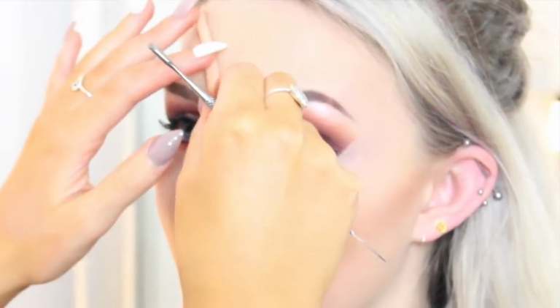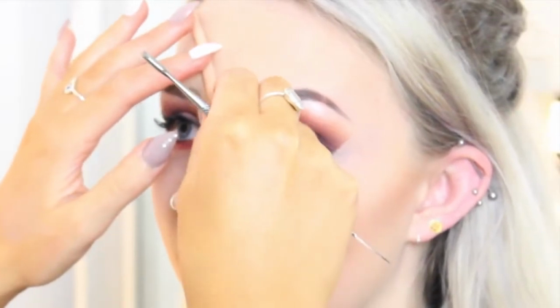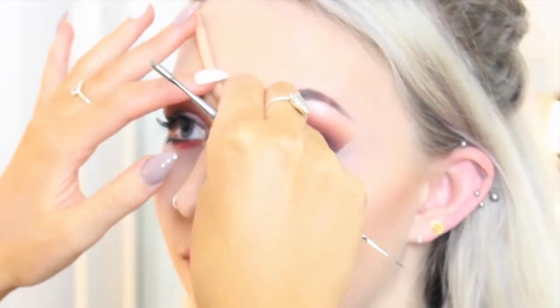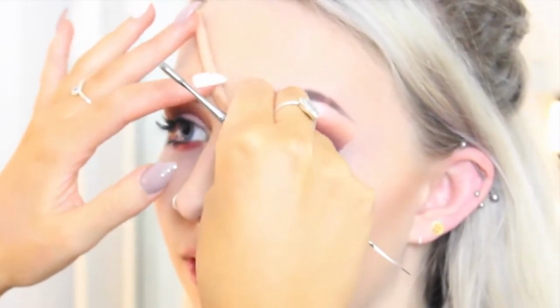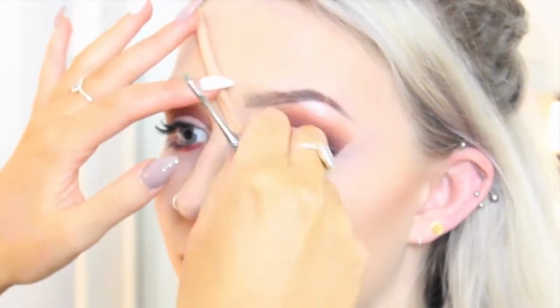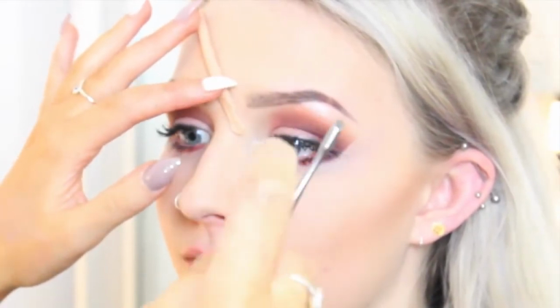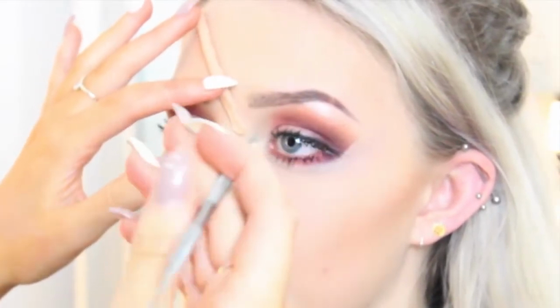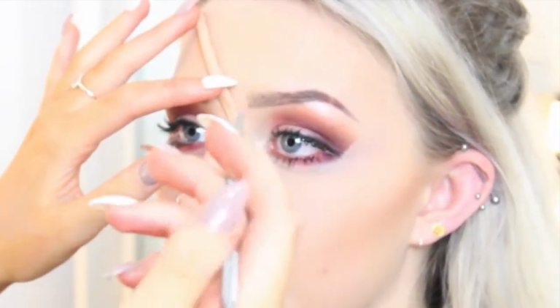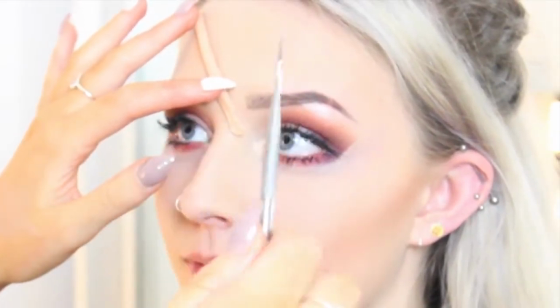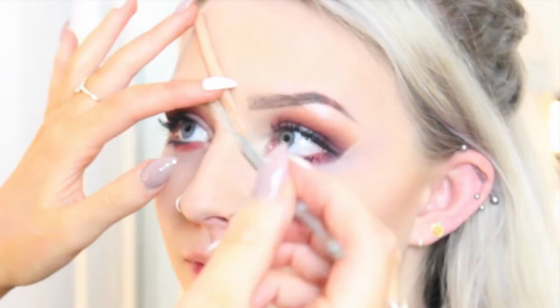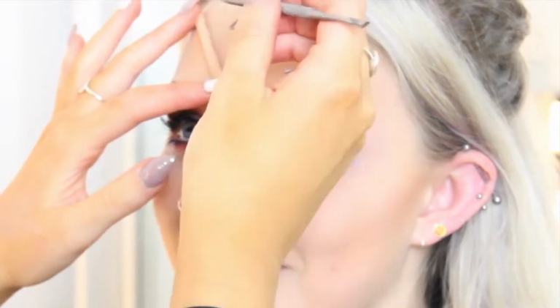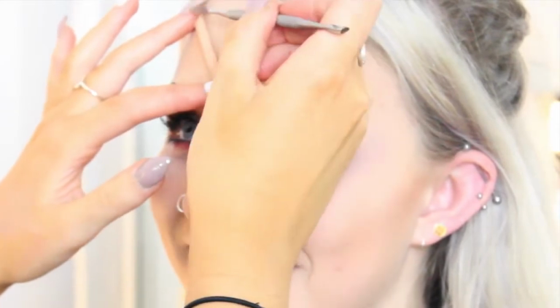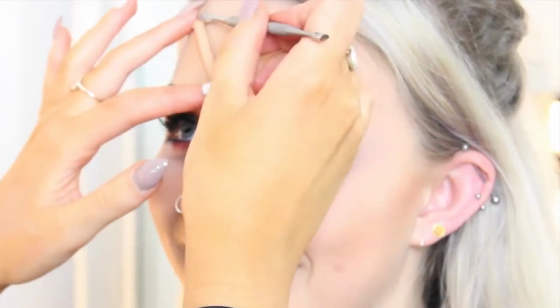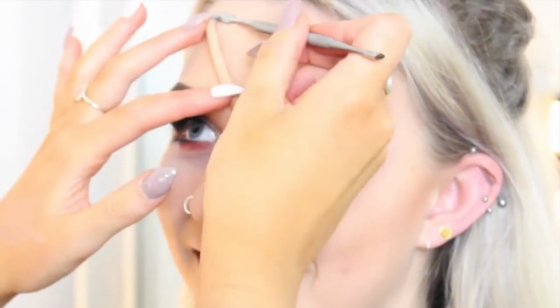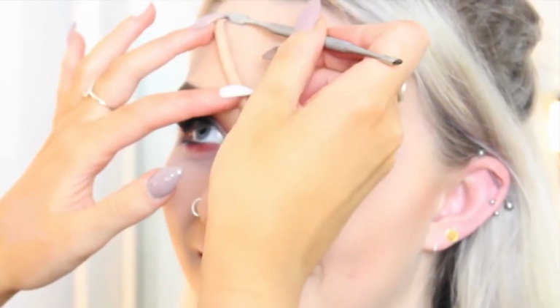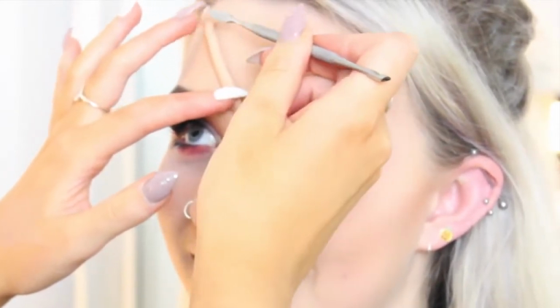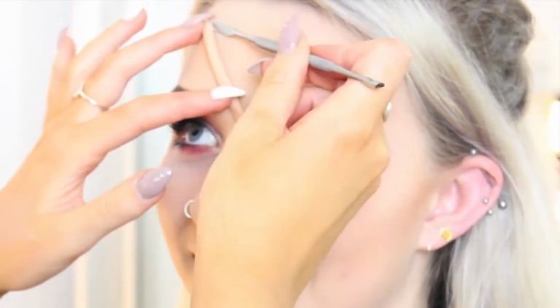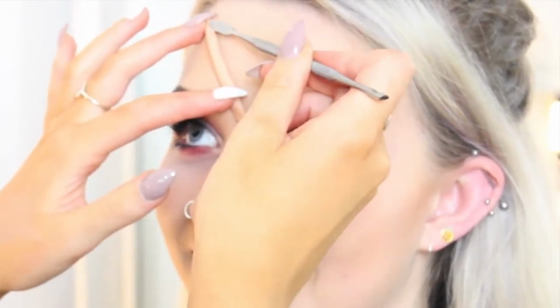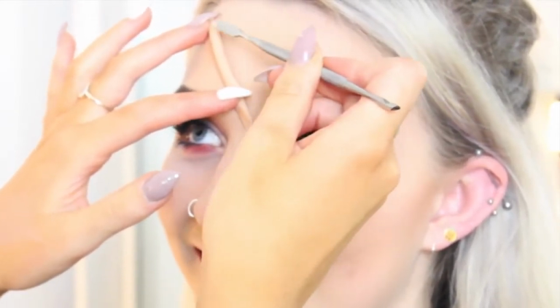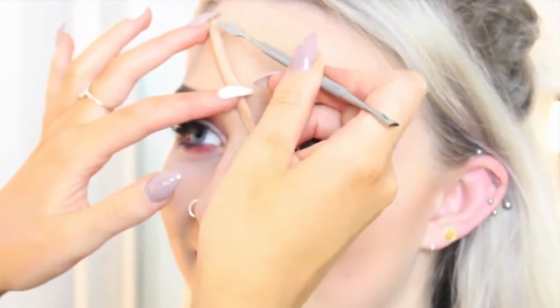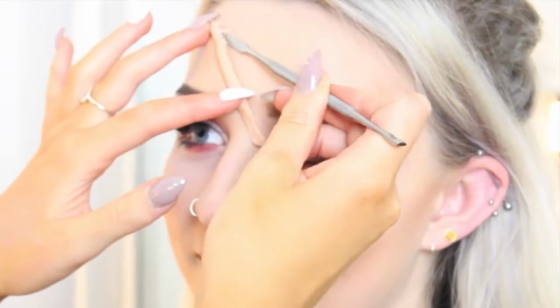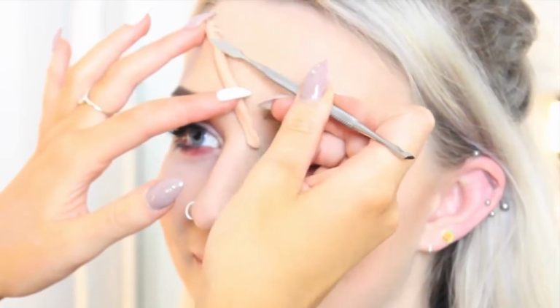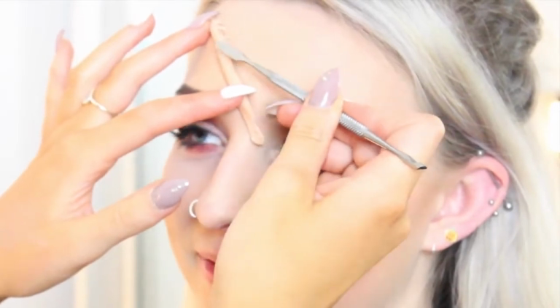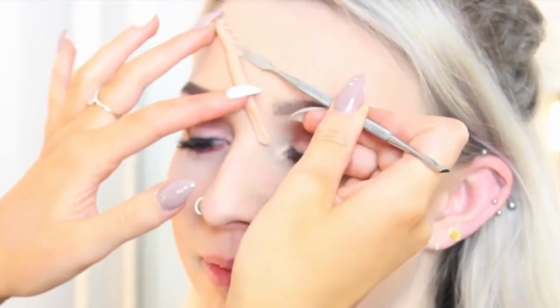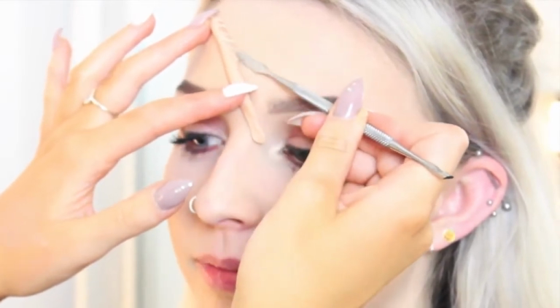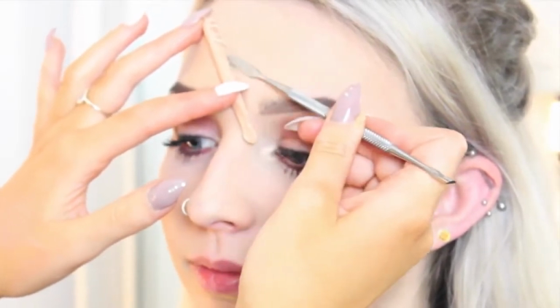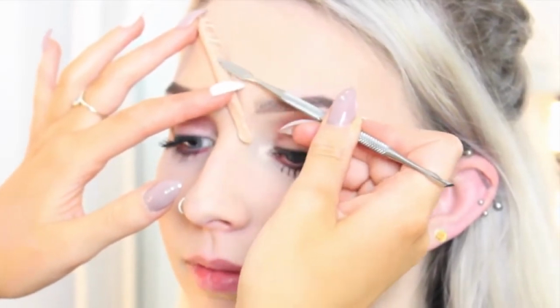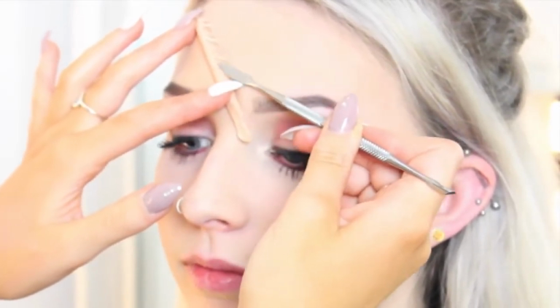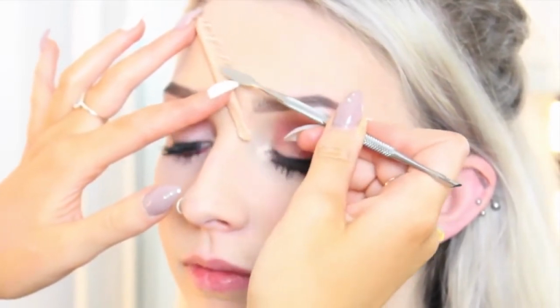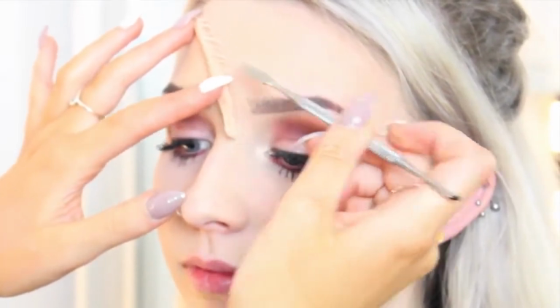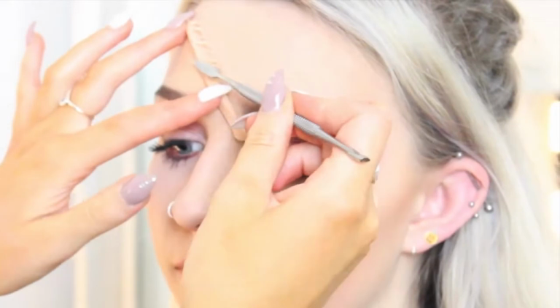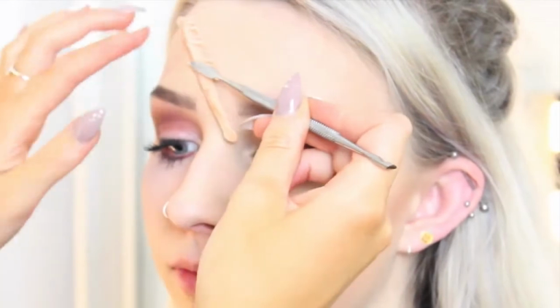You can do this with your fingers if you need to, but unfortunately I have very big hands and really big nails, so I'm just going to use this wee spatula just to kind of spread it down and get it stuck.